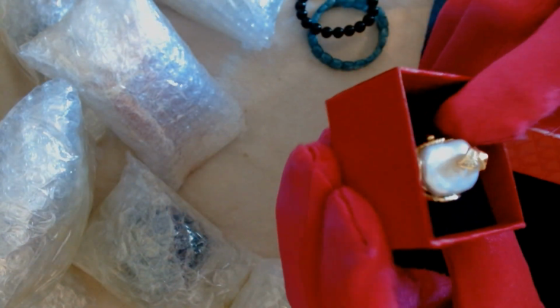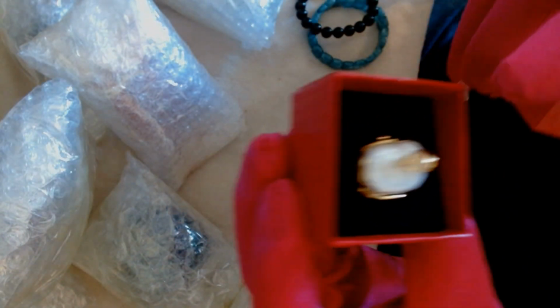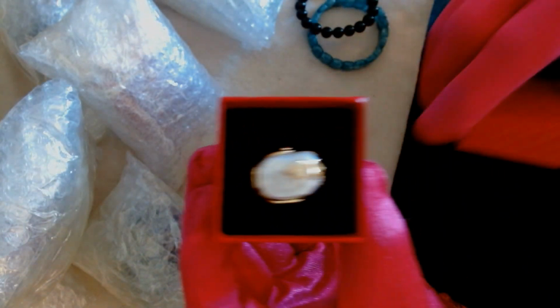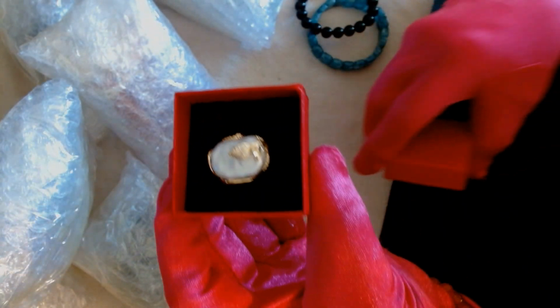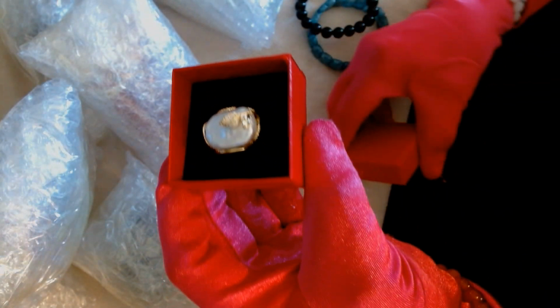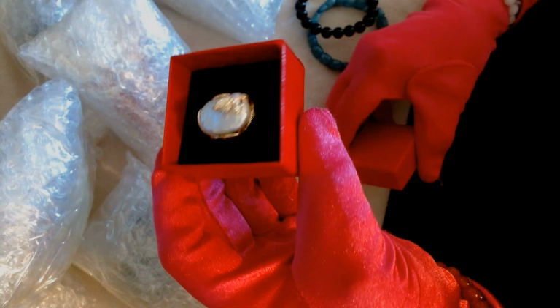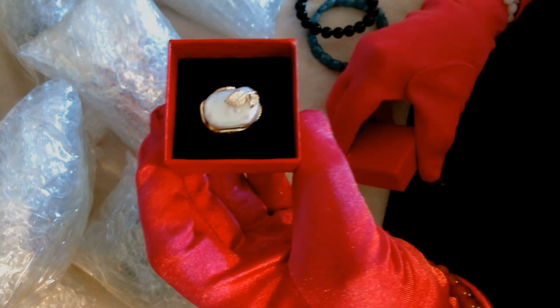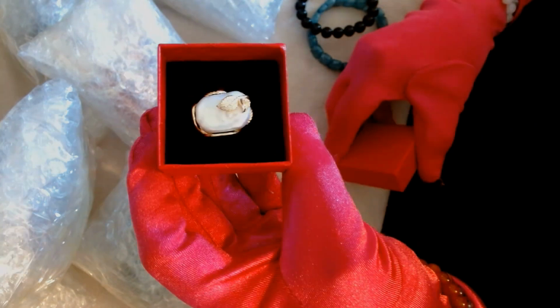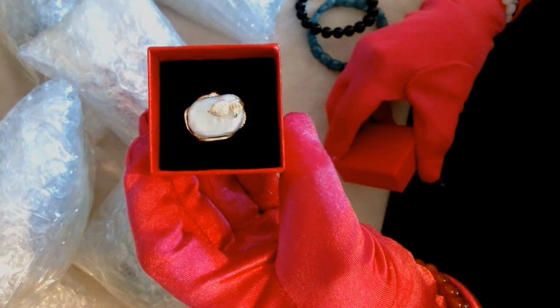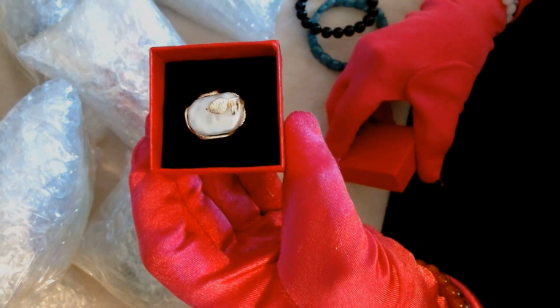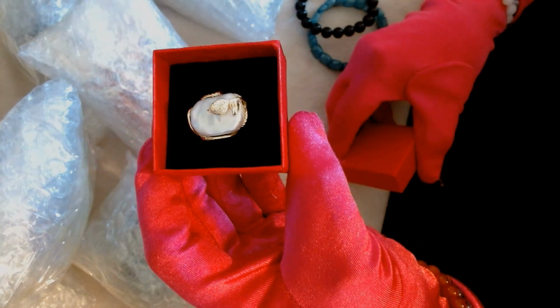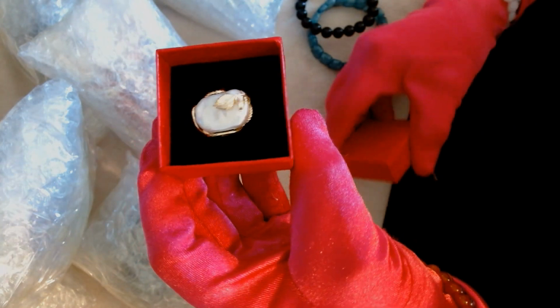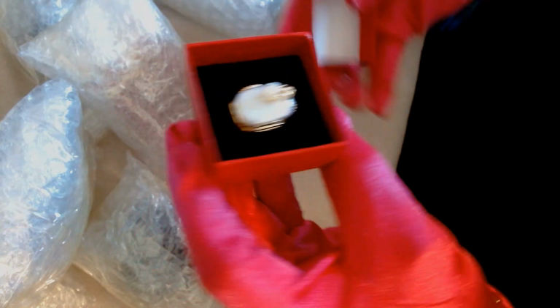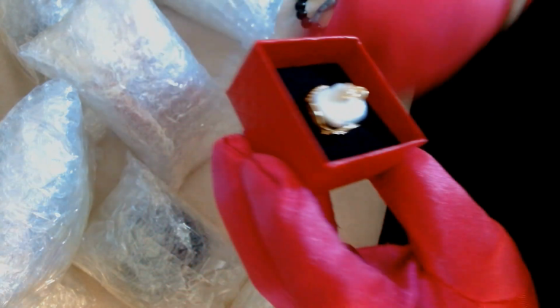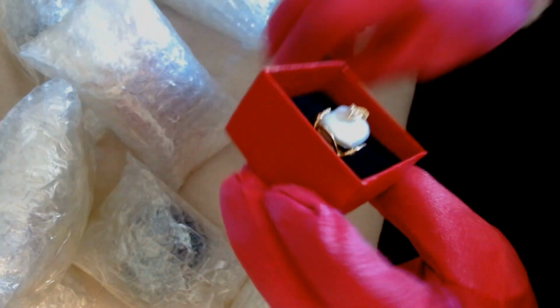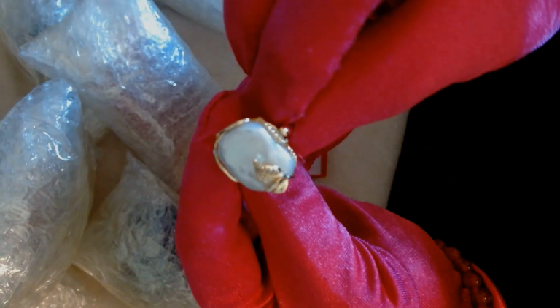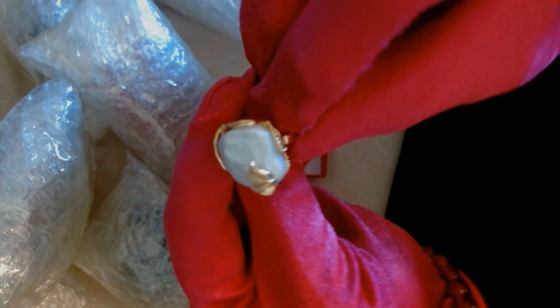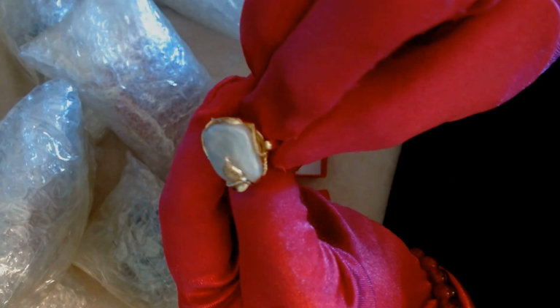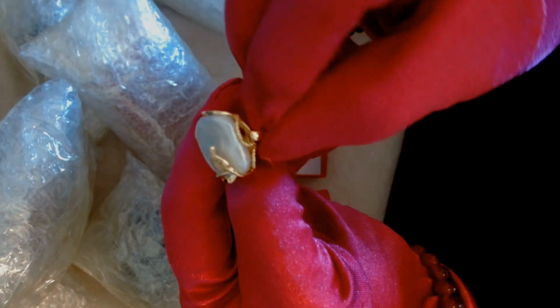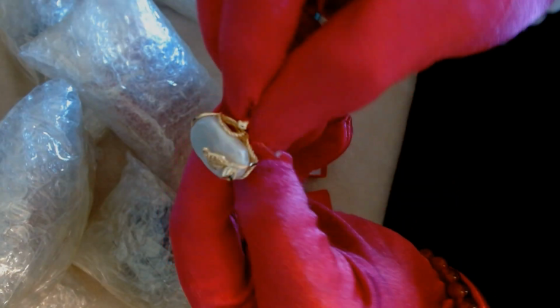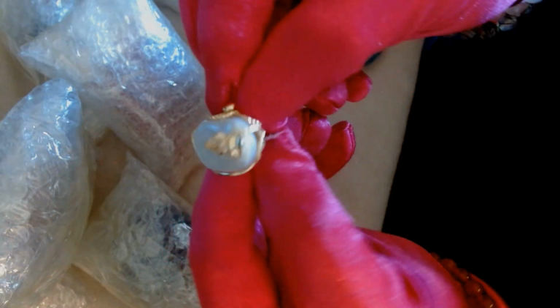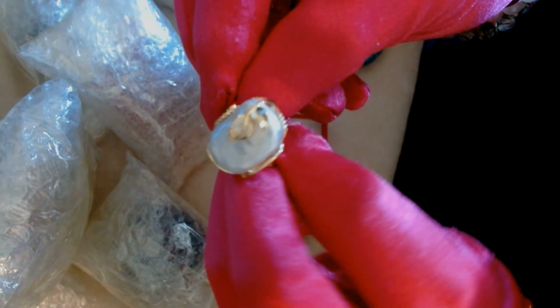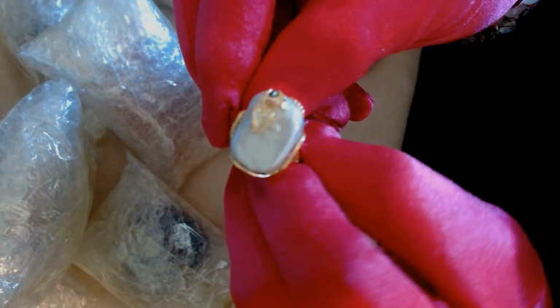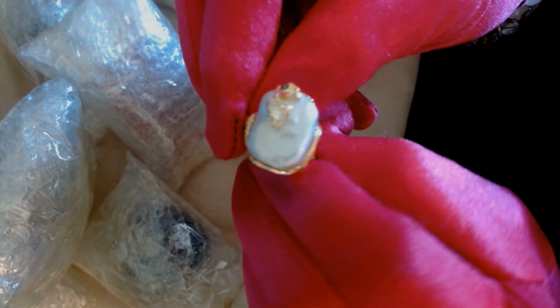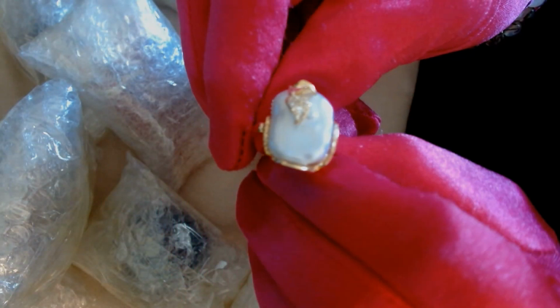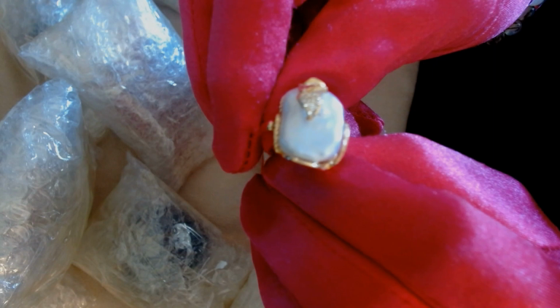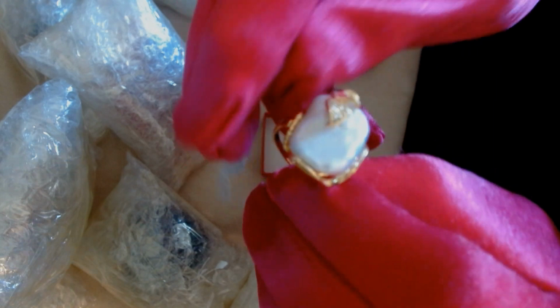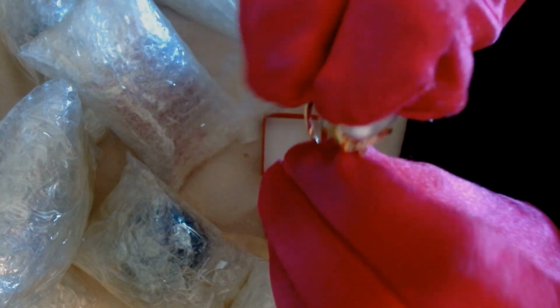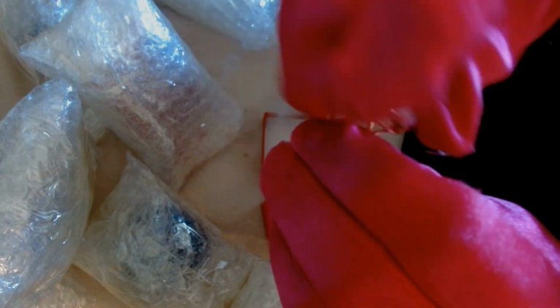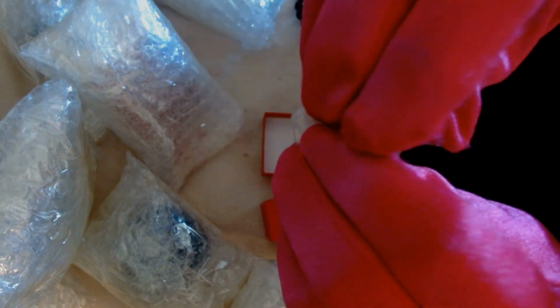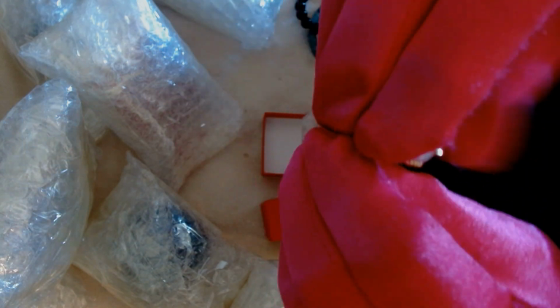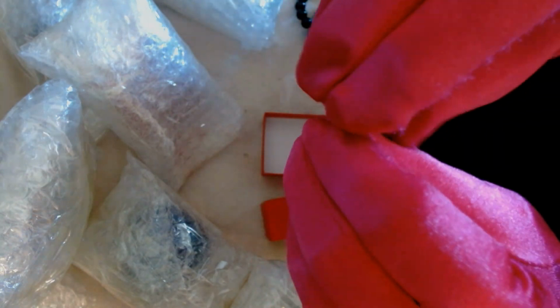This is a pearl. They started giving out these pearl rings. Nice pearl ring - real pearl, it's not fake.